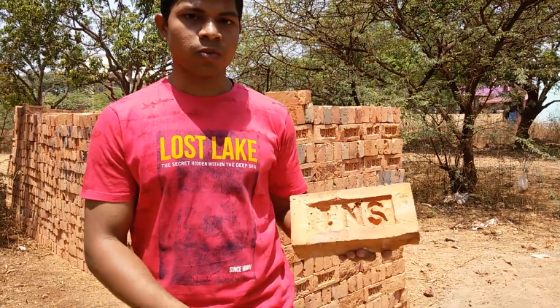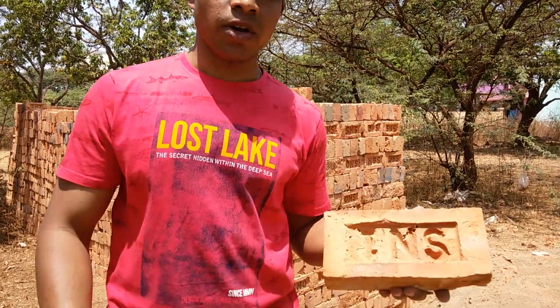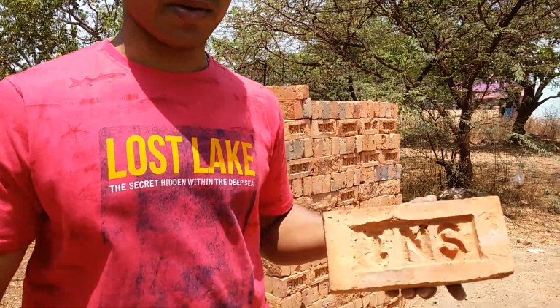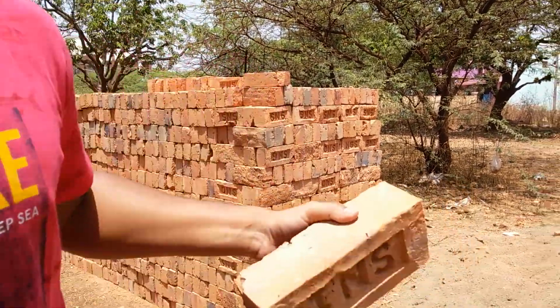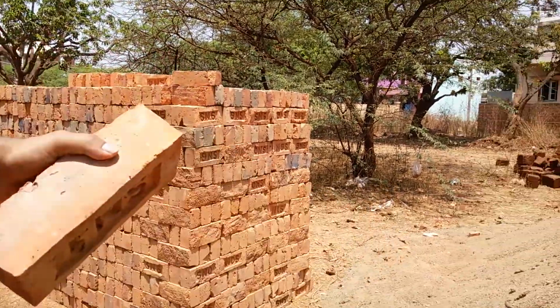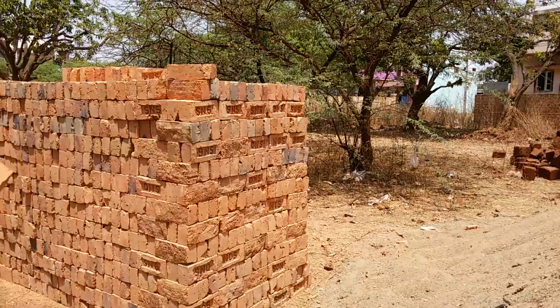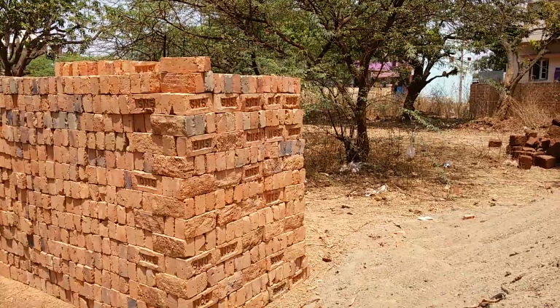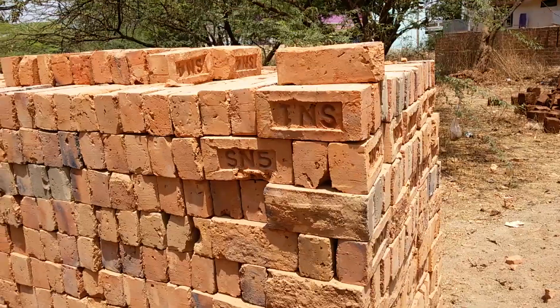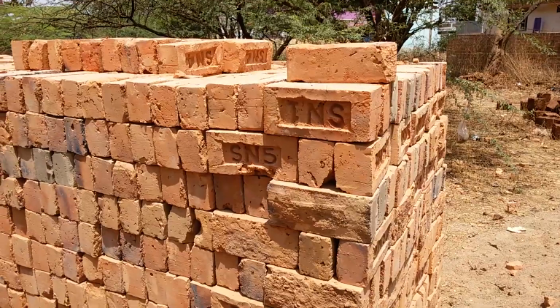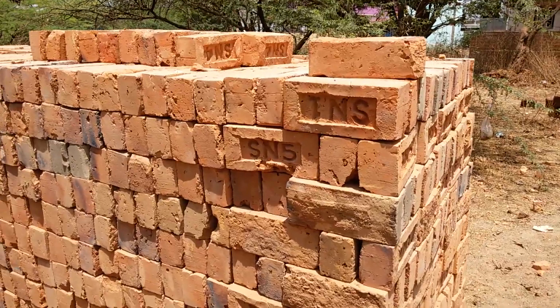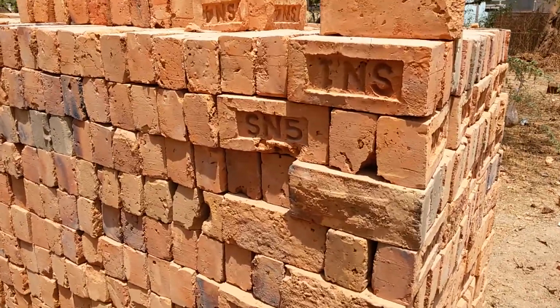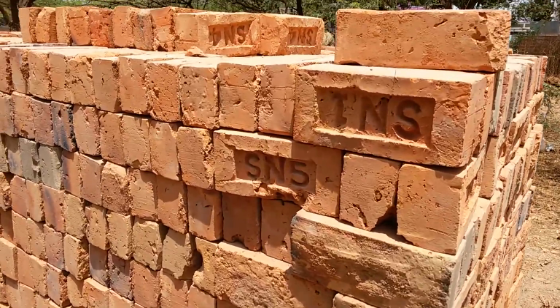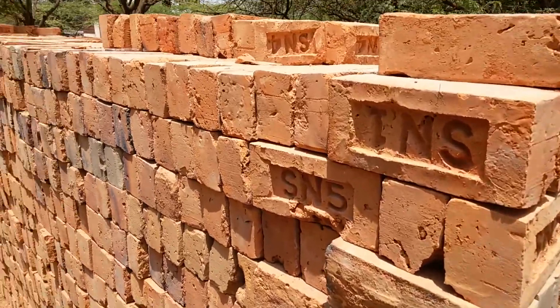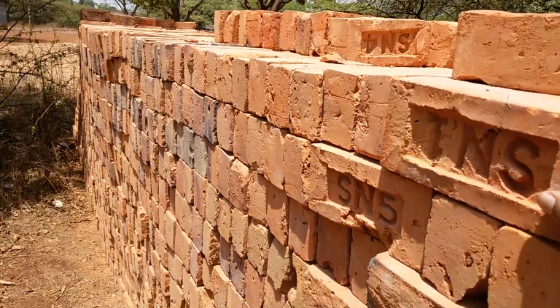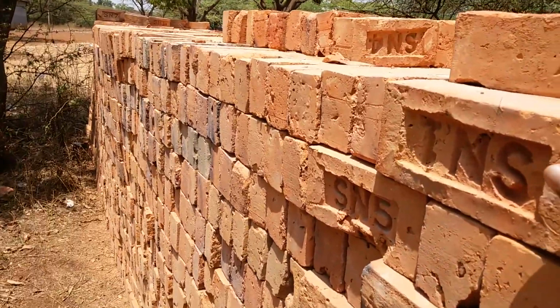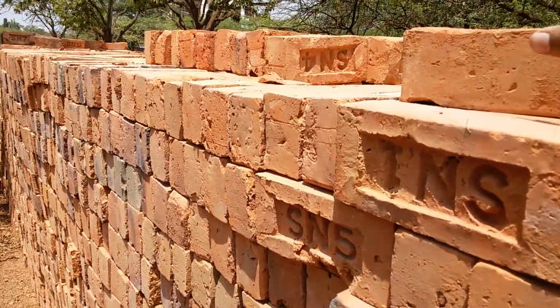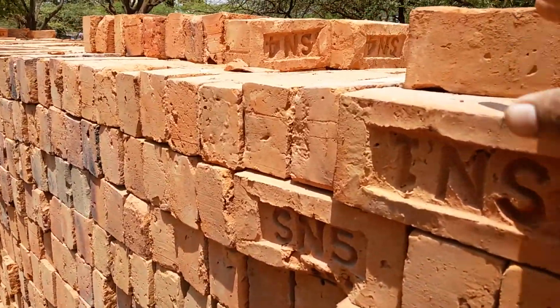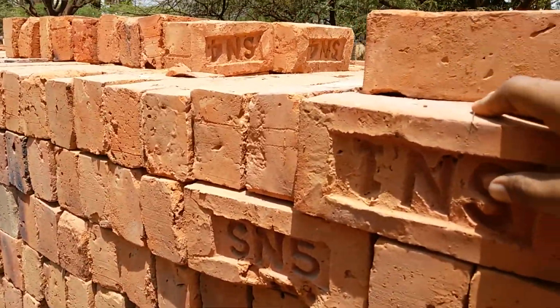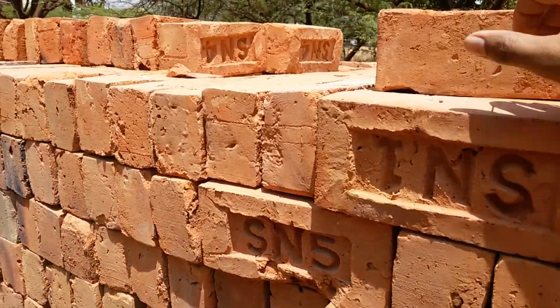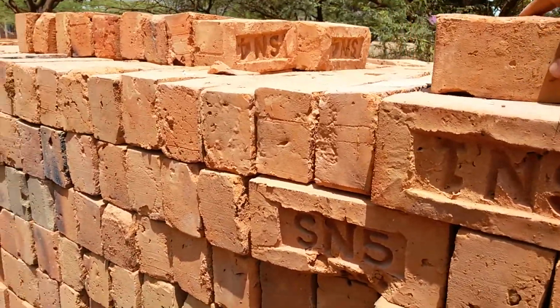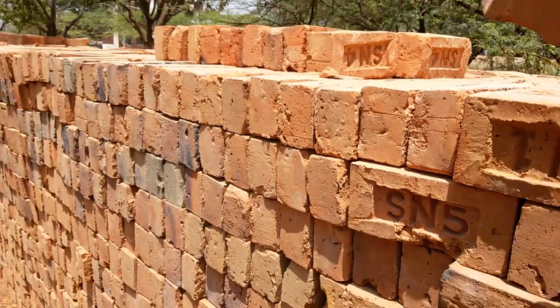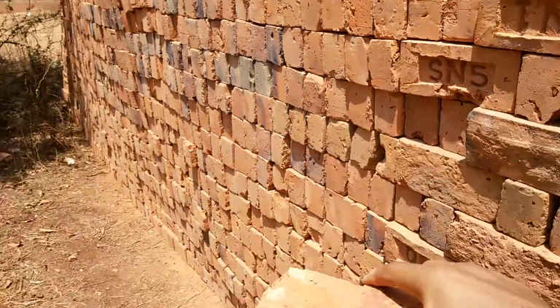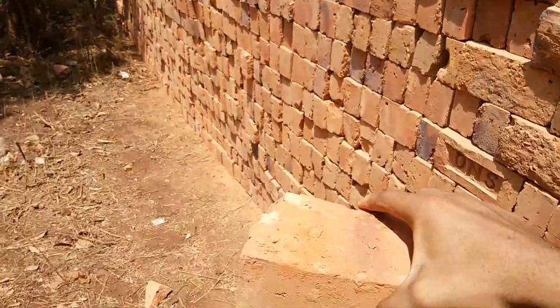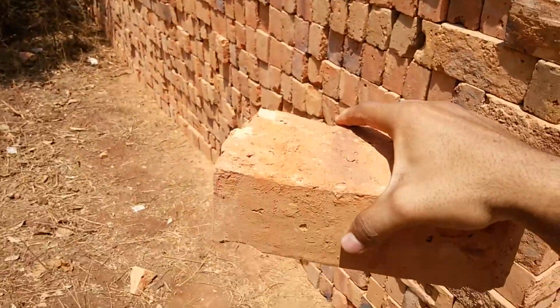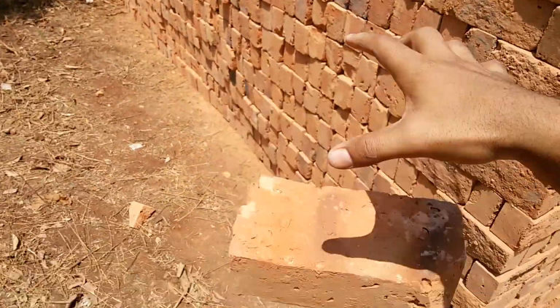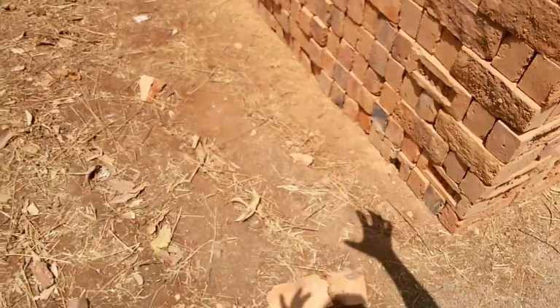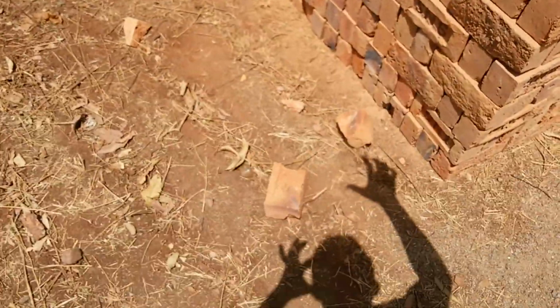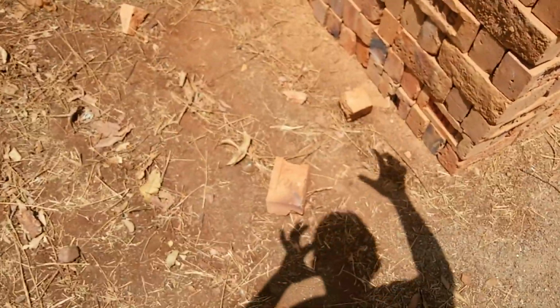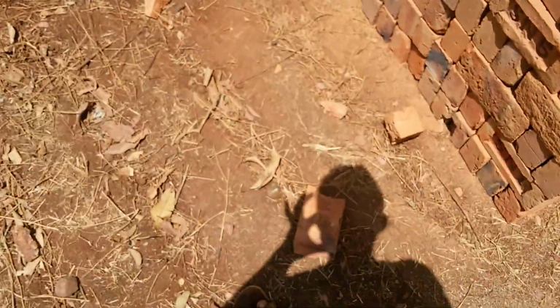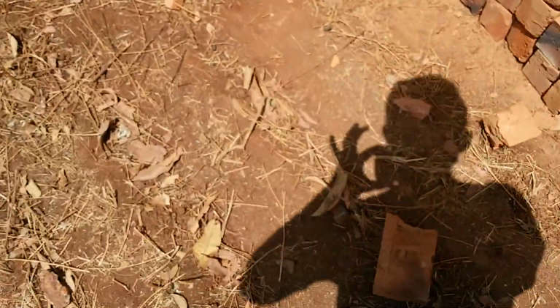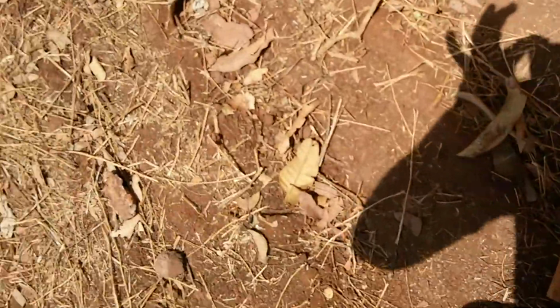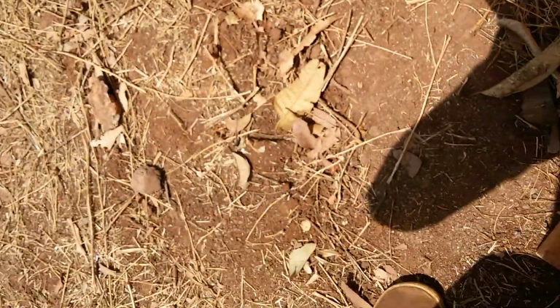Let's observe over here. These are Class 1 bricks which are very strong. You can see over here — they are very strong.